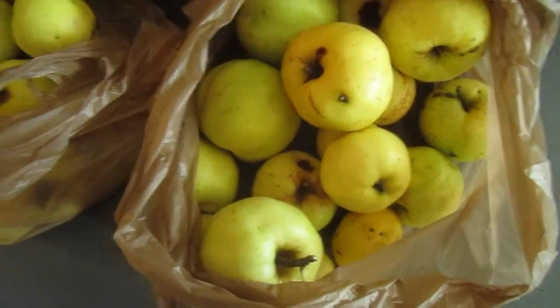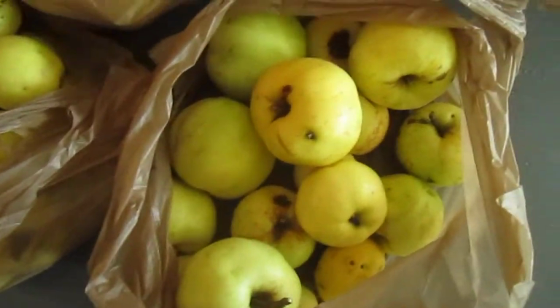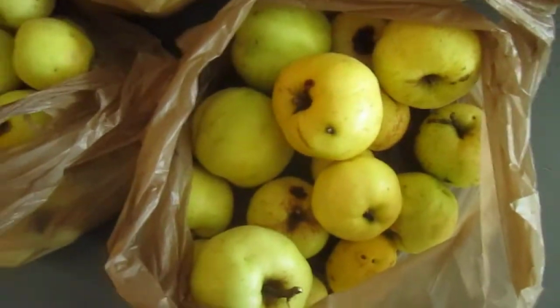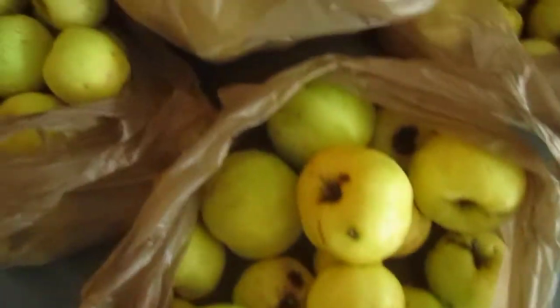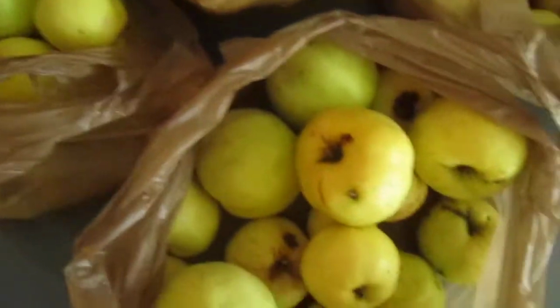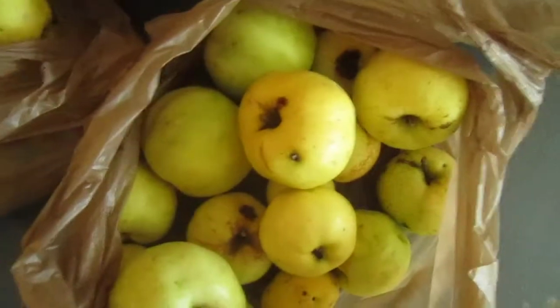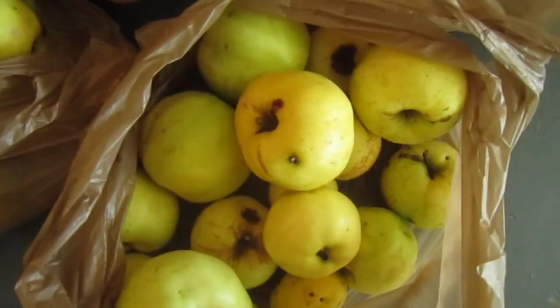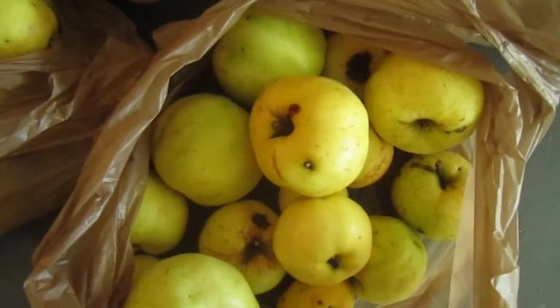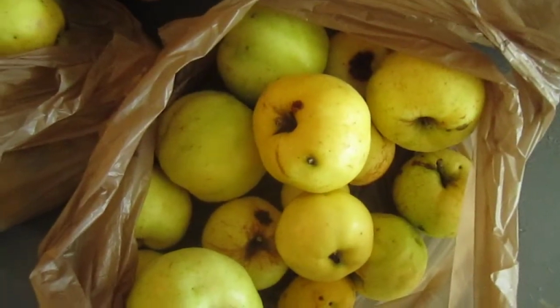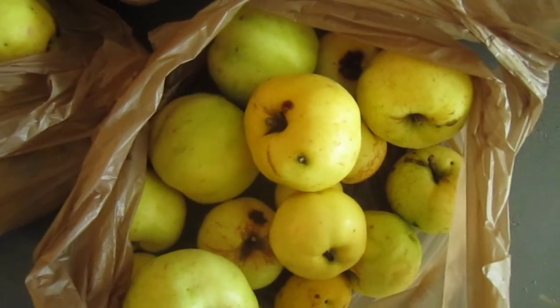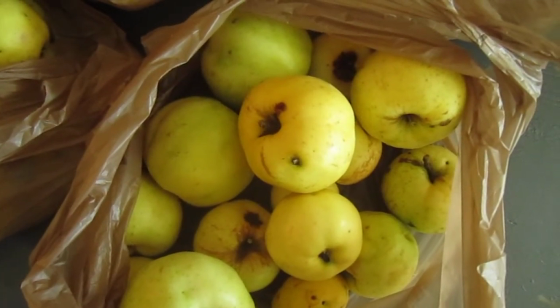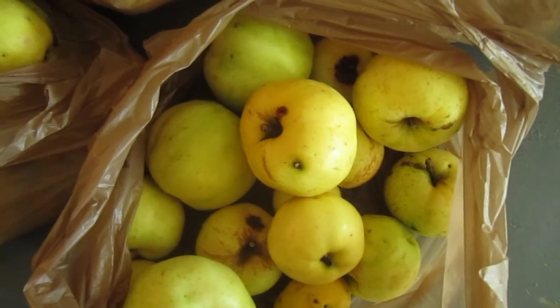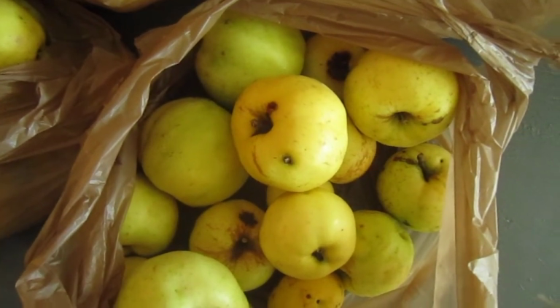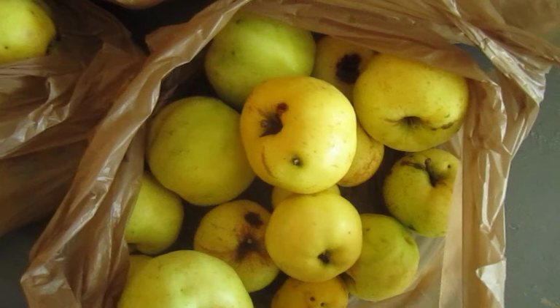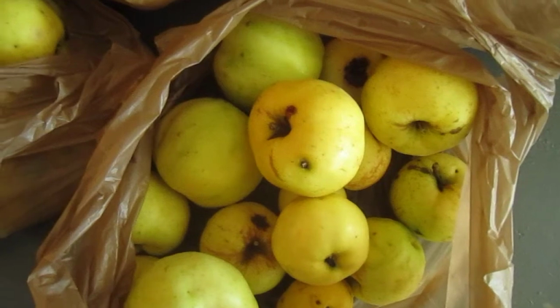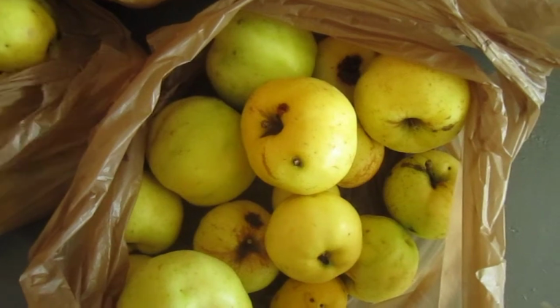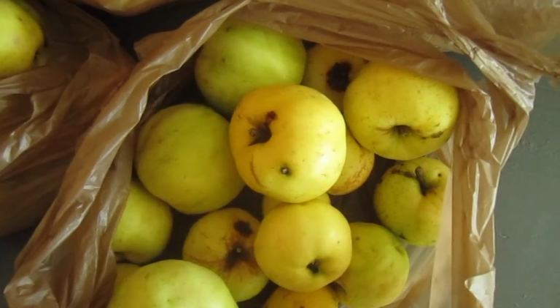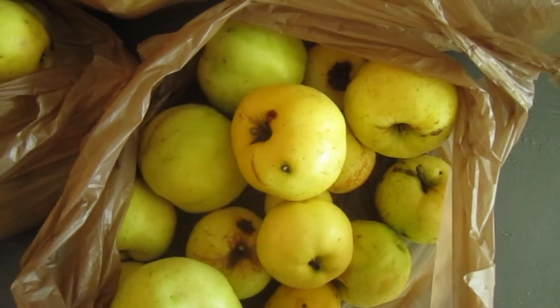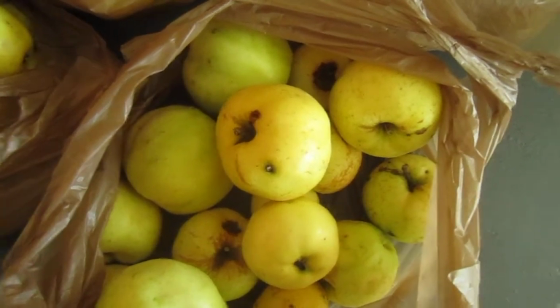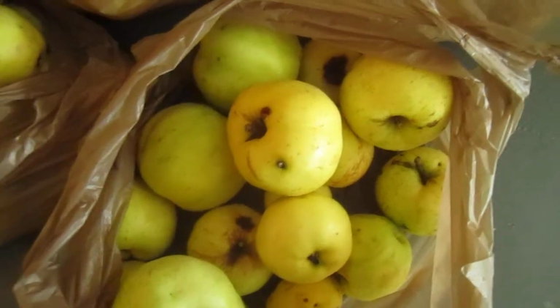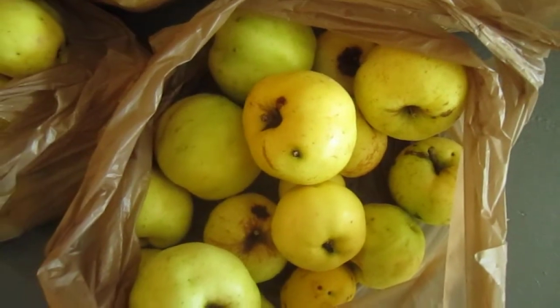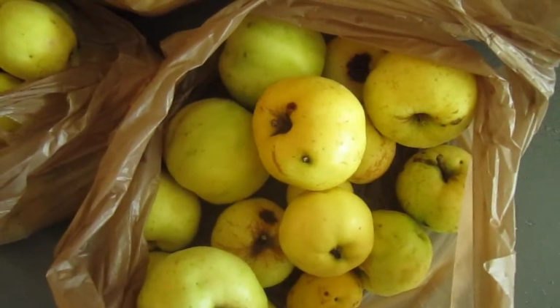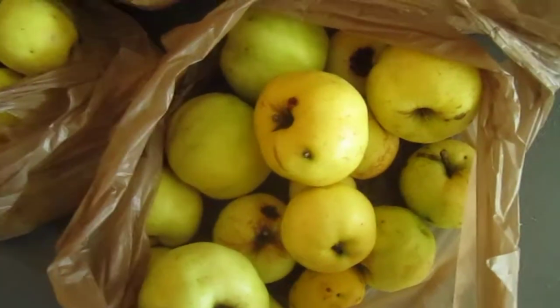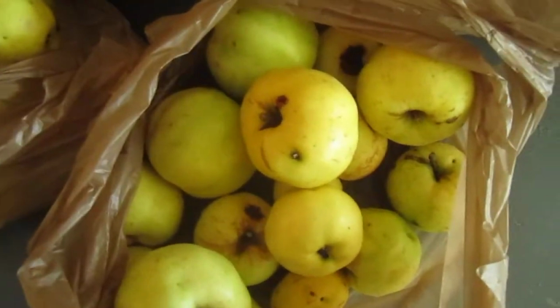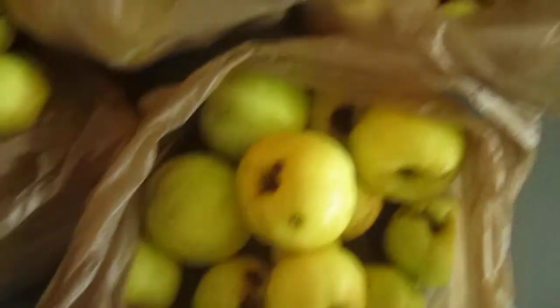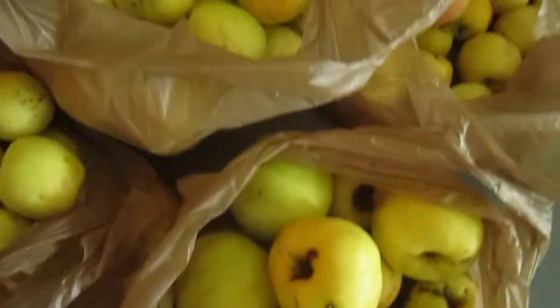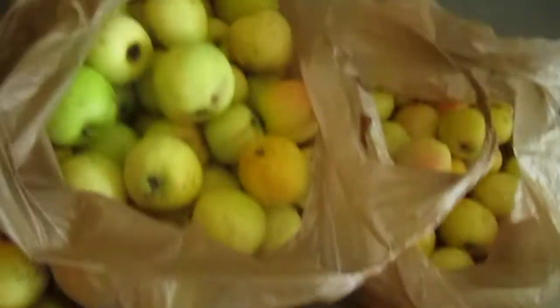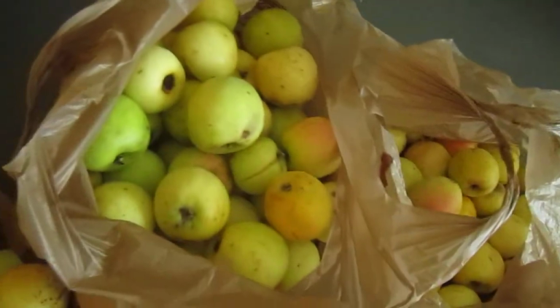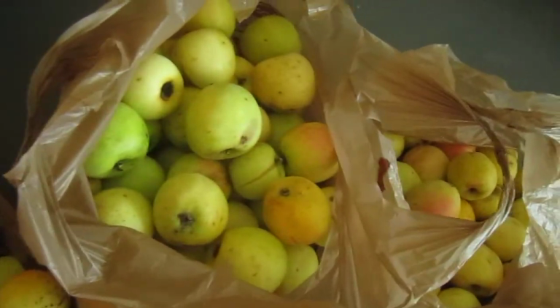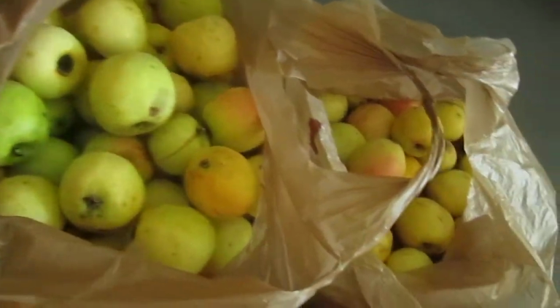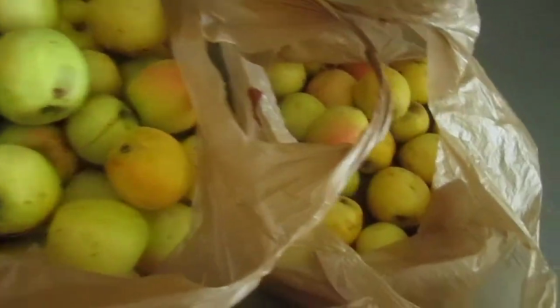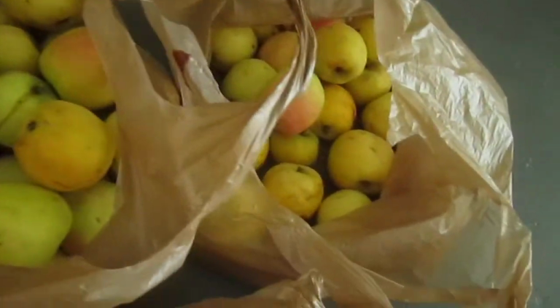These are our early fall harvest of apples — just the ones we're going to probably turn into juice, cider, or applesauce, something along those lines.